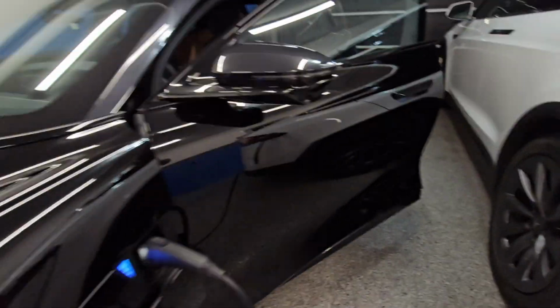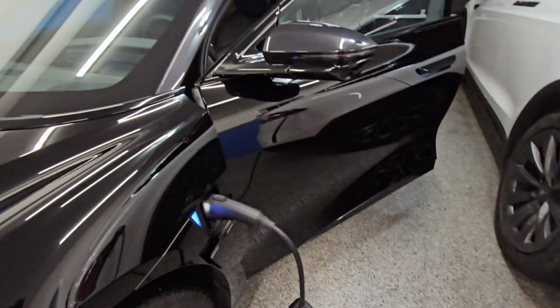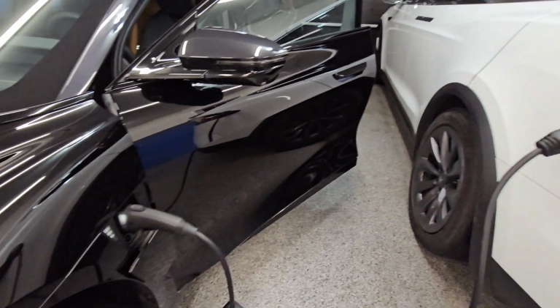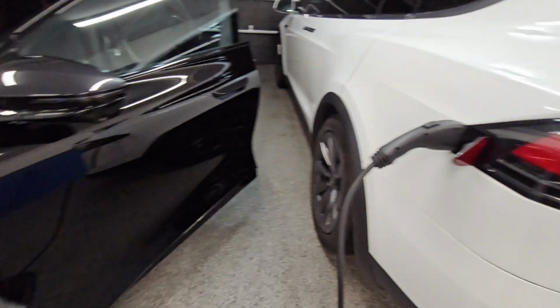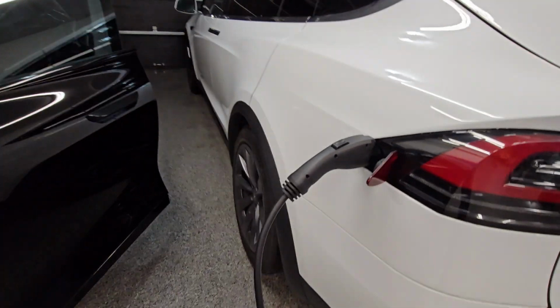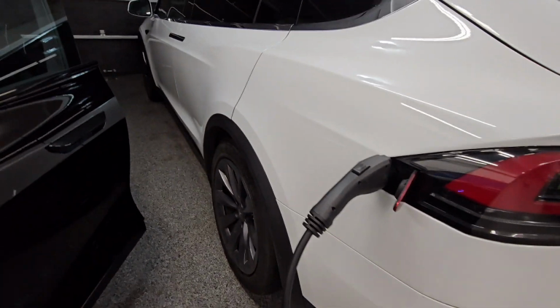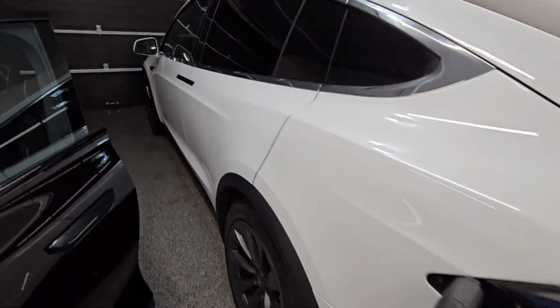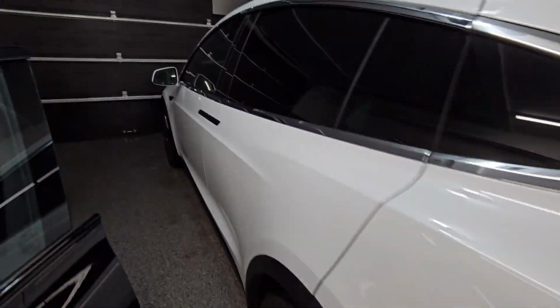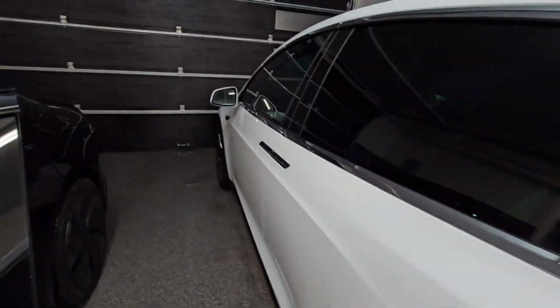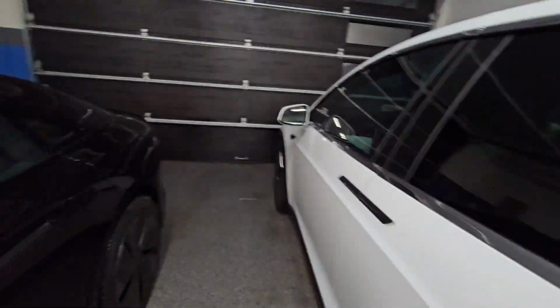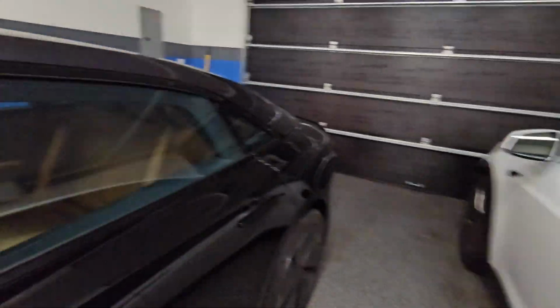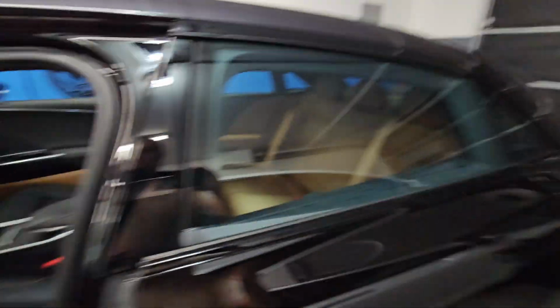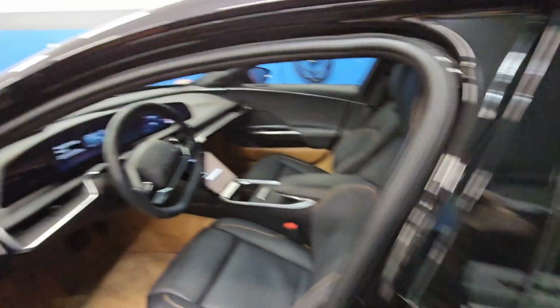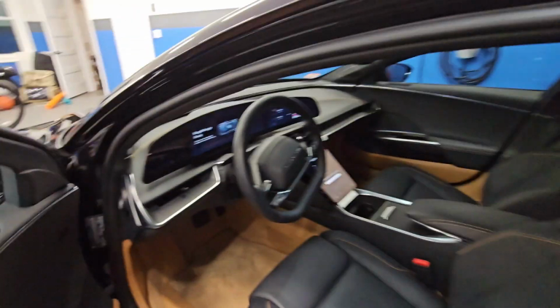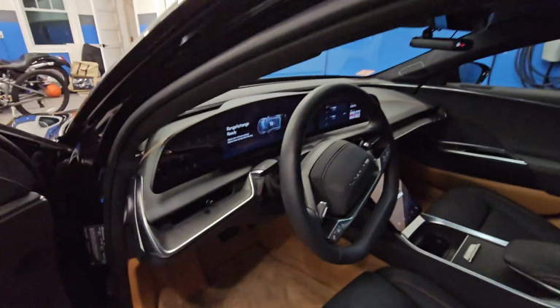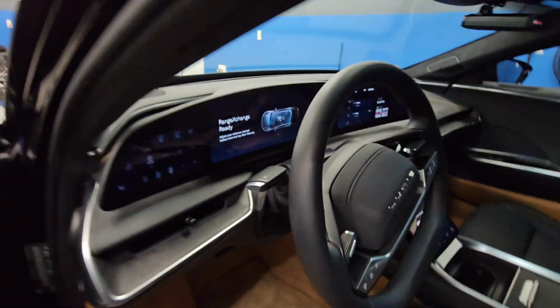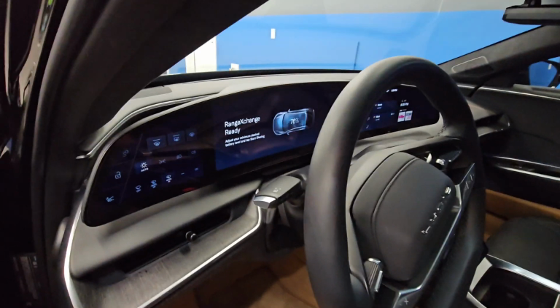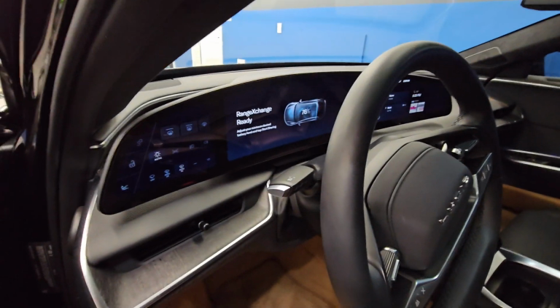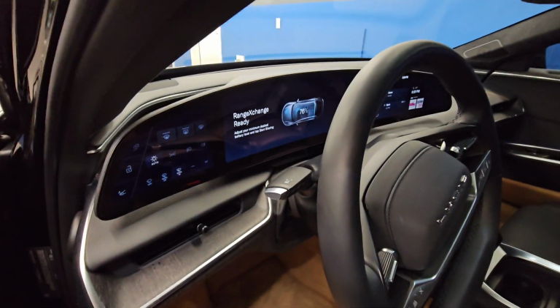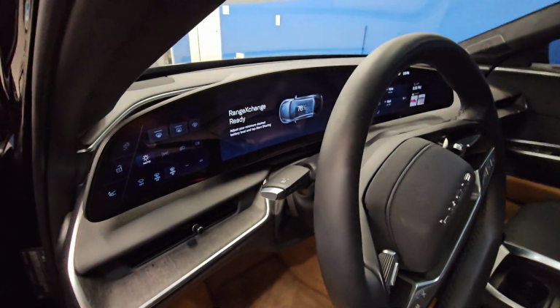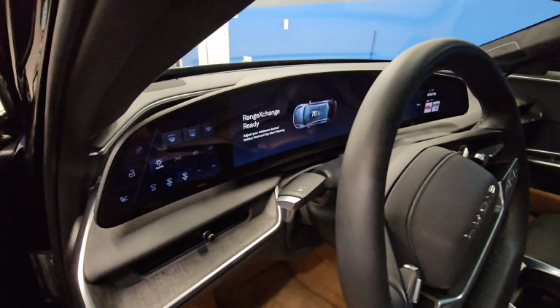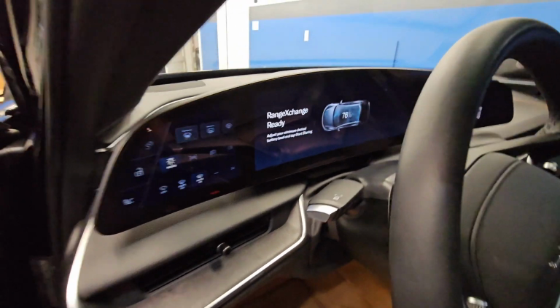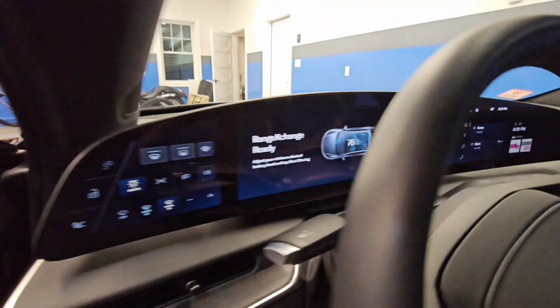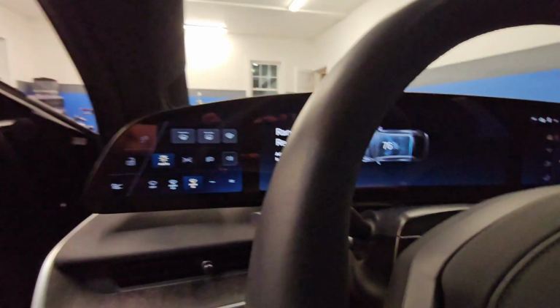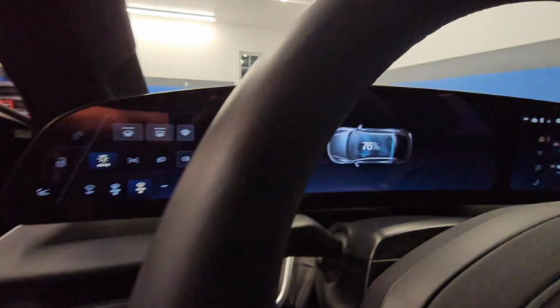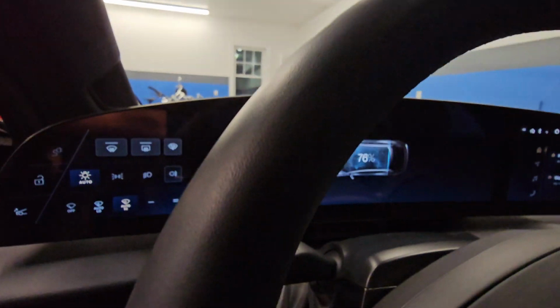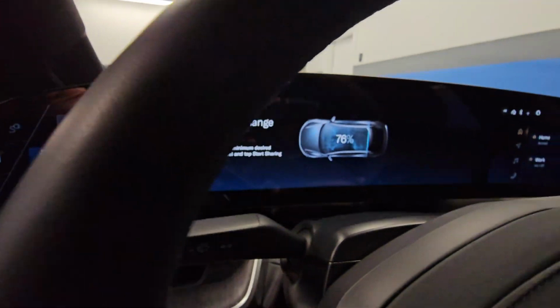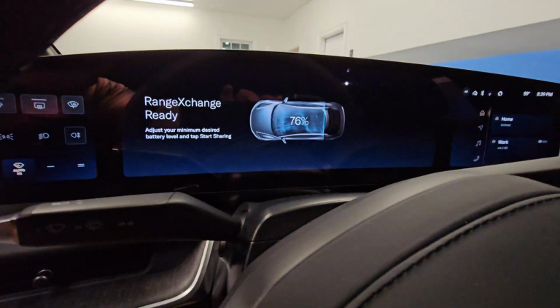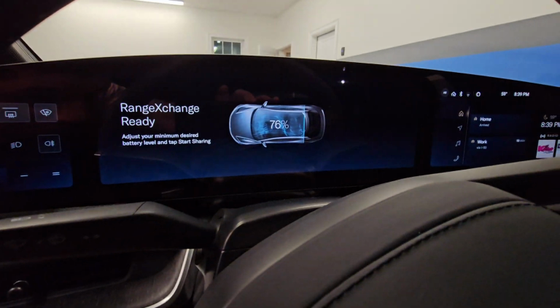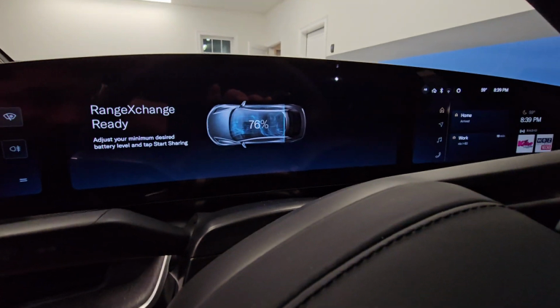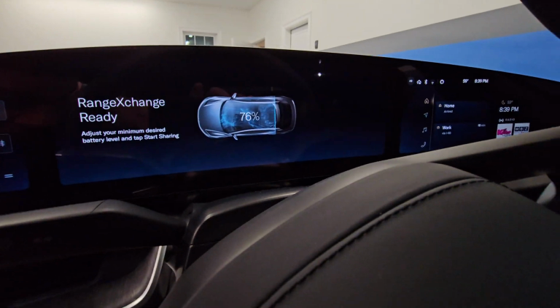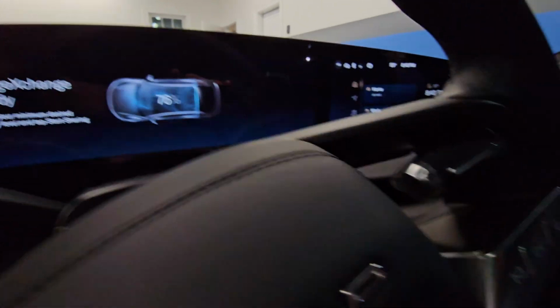All right, let's see what the car says. Ready — adjust your minimum desired battery level and tap start sharing.